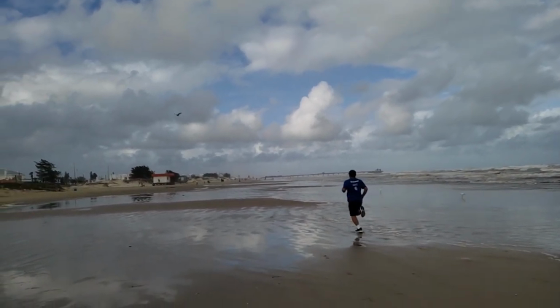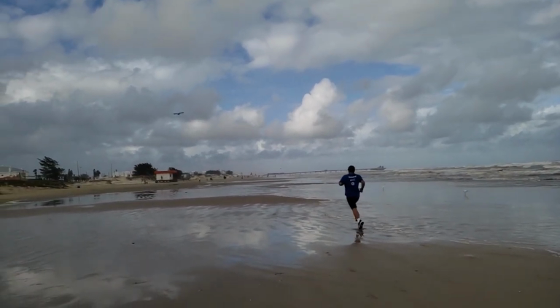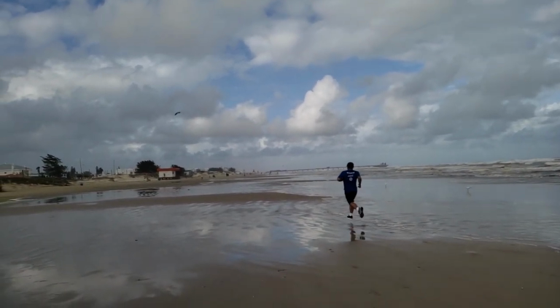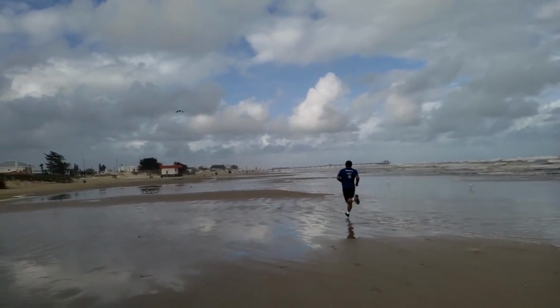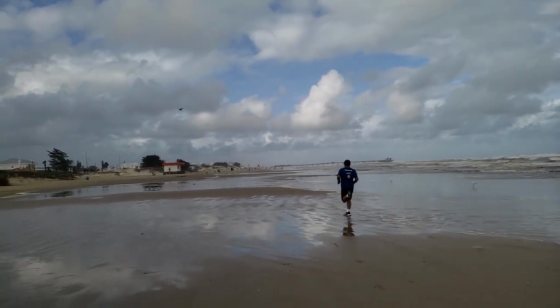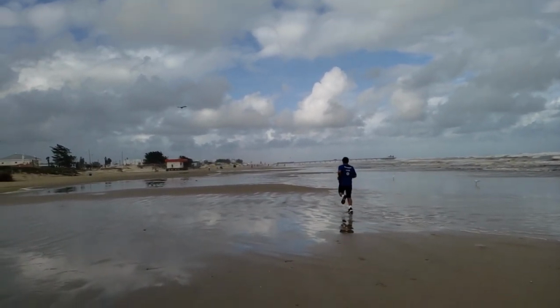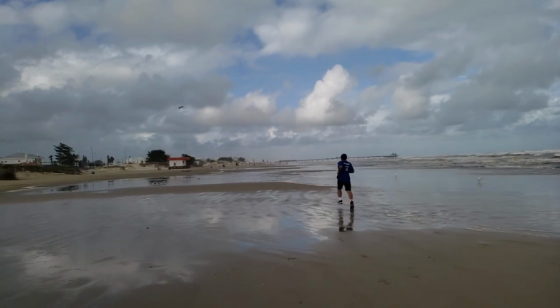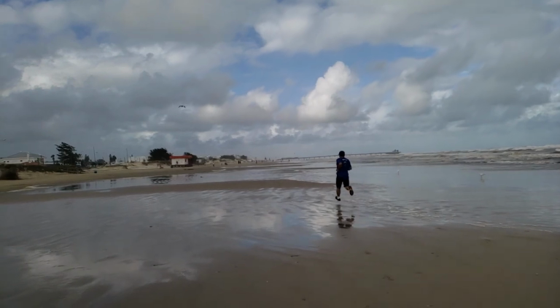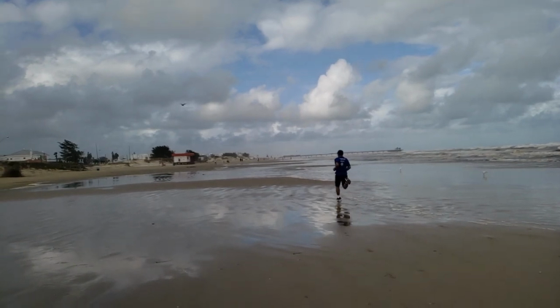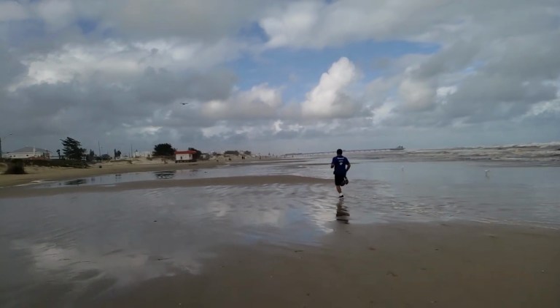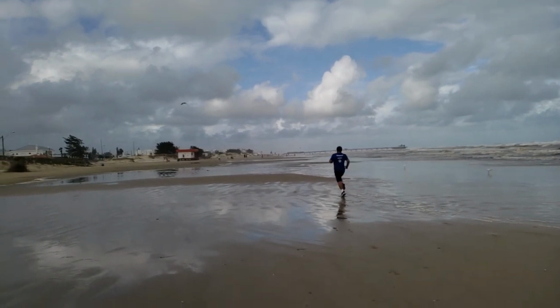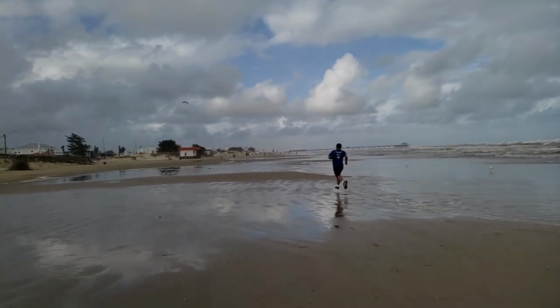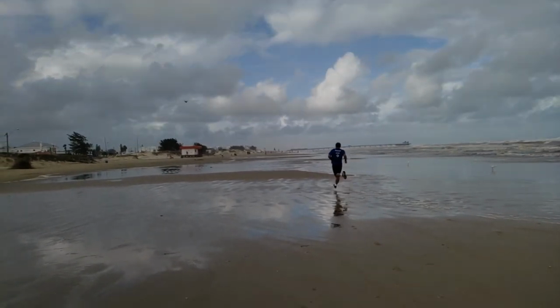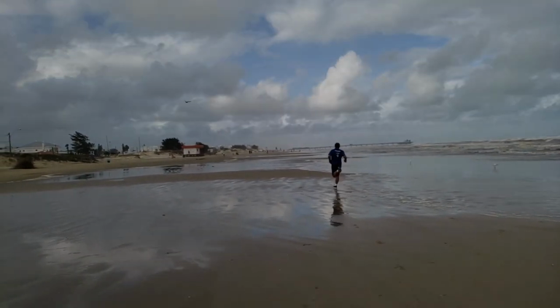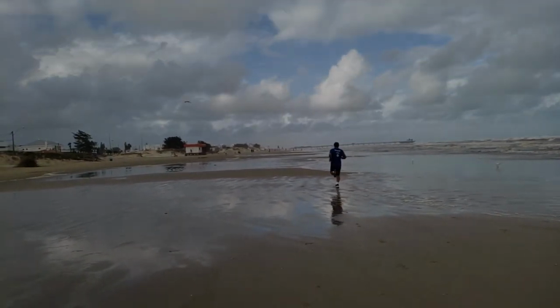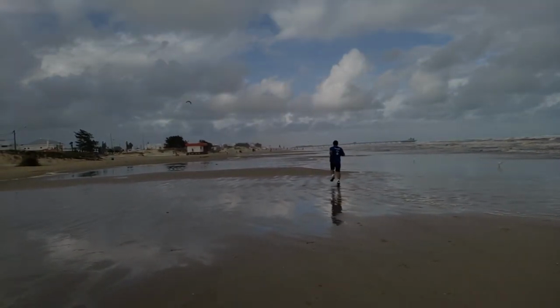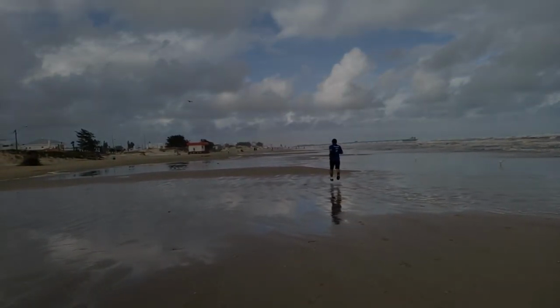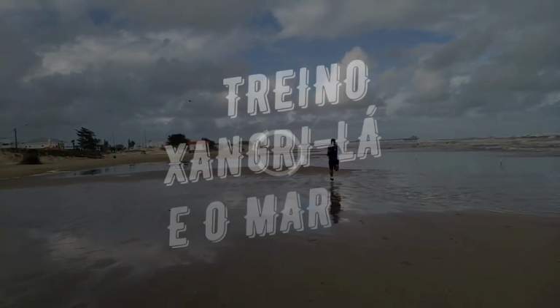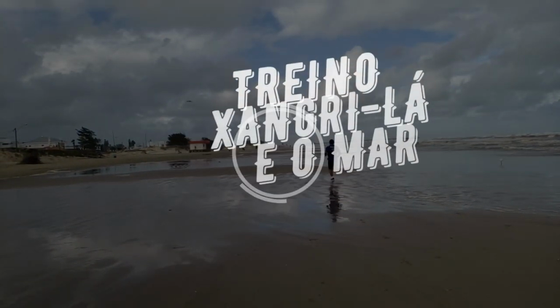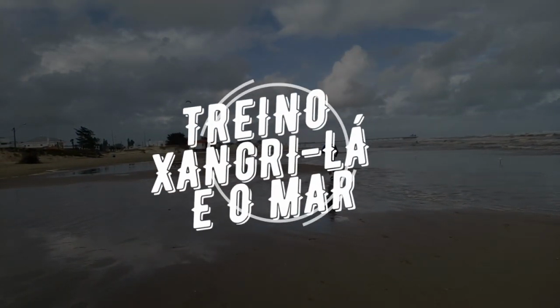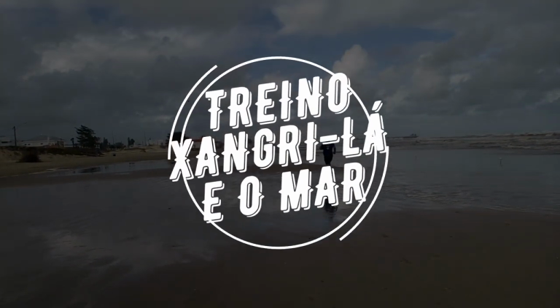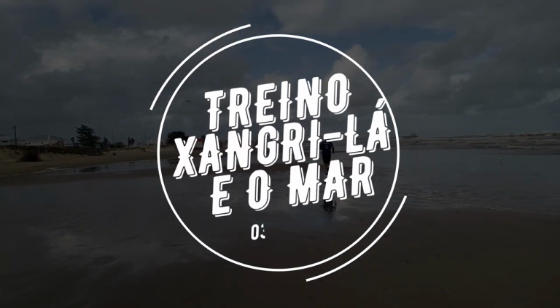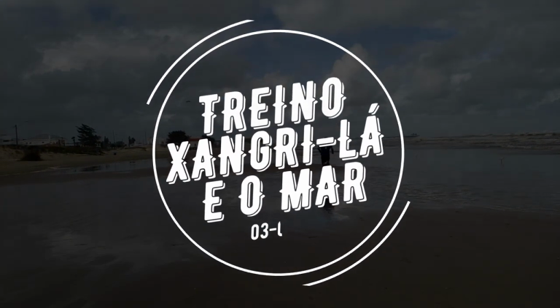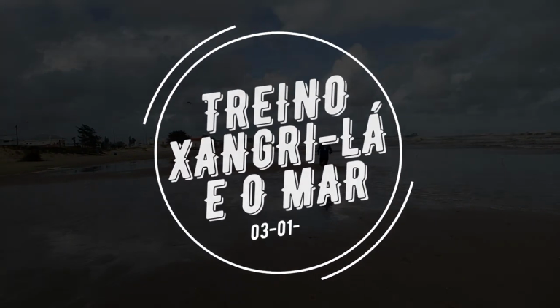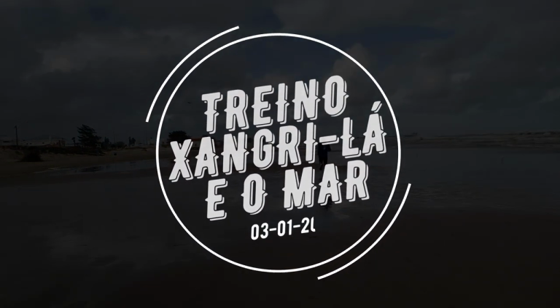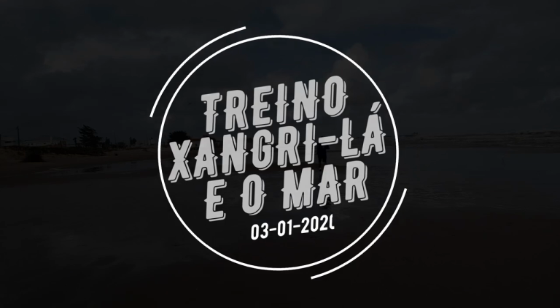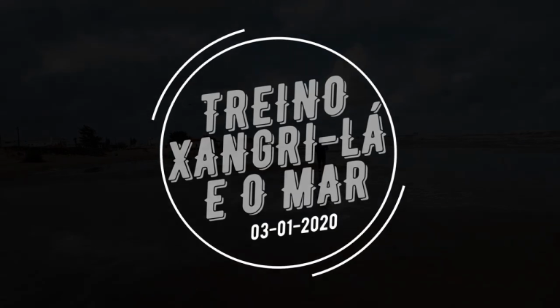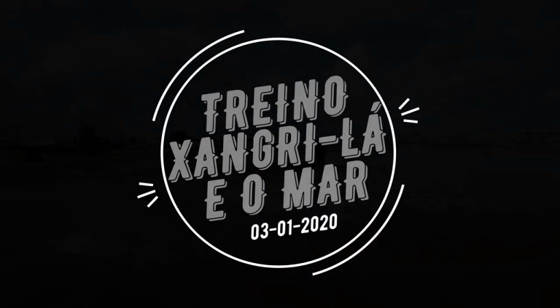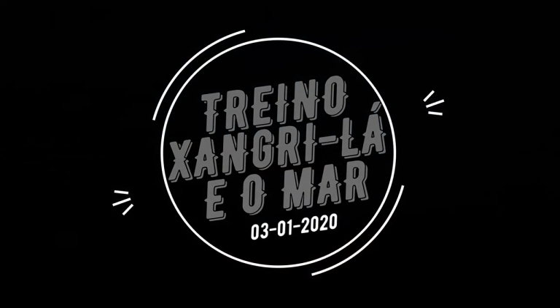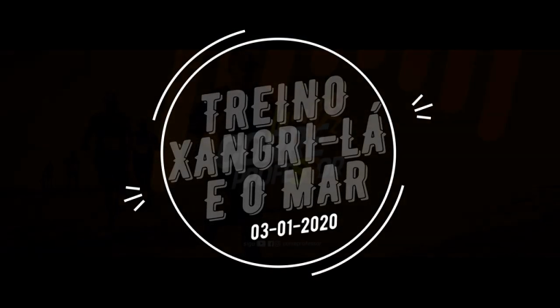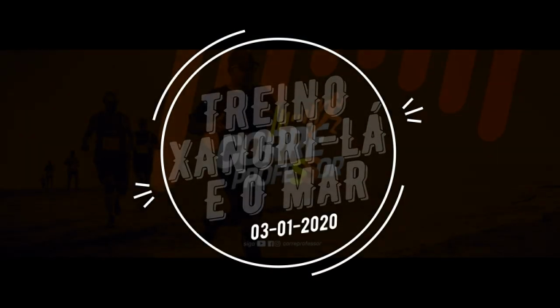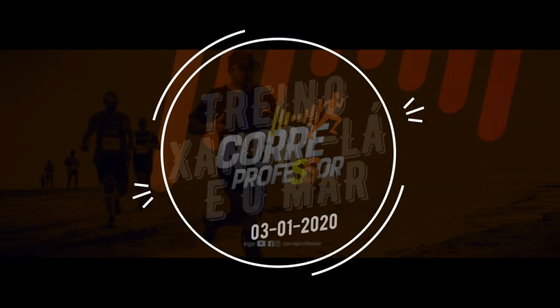E me despeço com essas belas imagens do mar de Shangri-La. Um abraço a todos, bons treinos, Corre Professor!